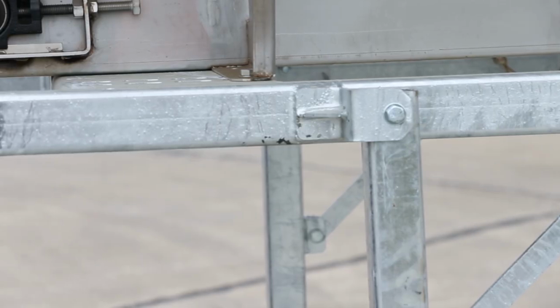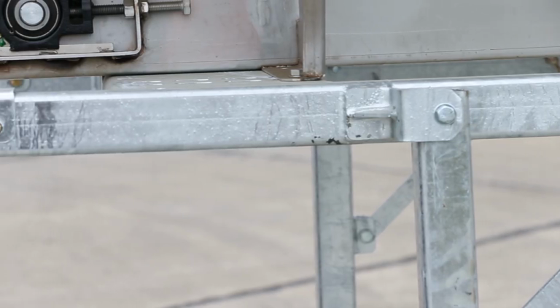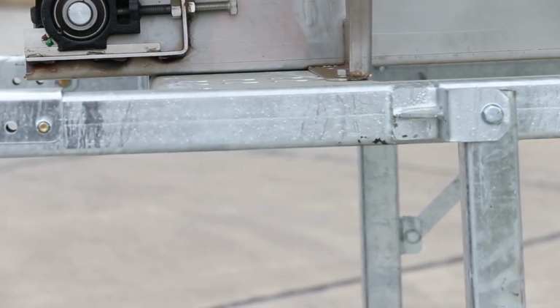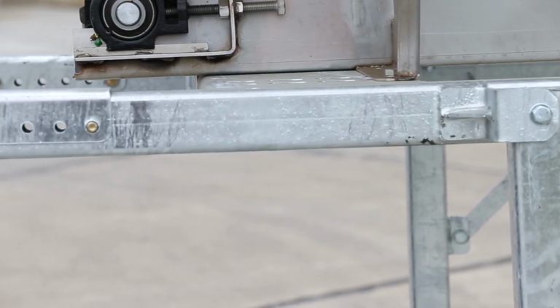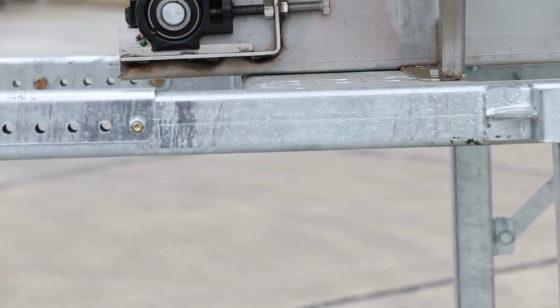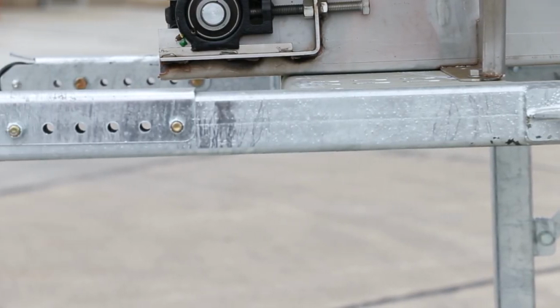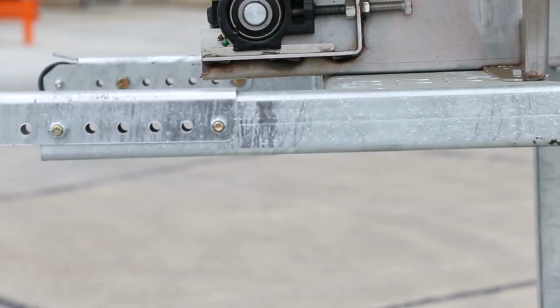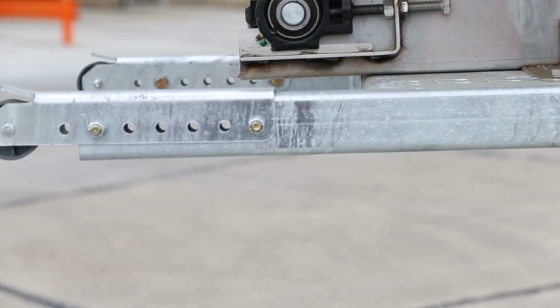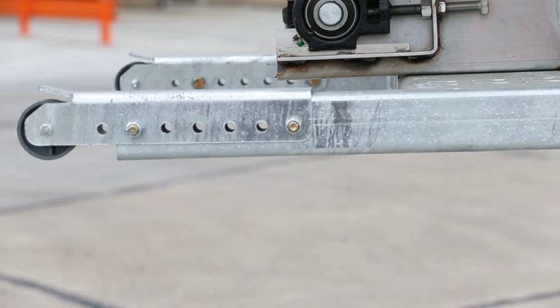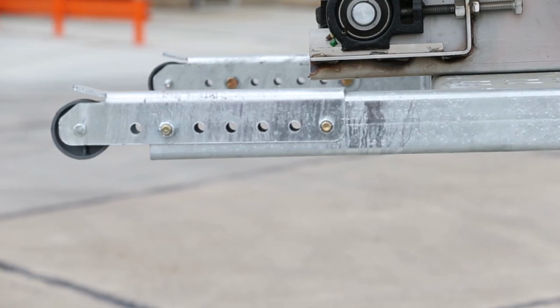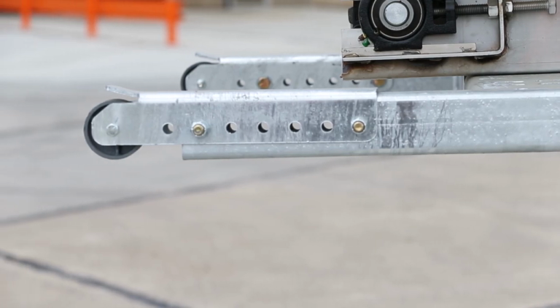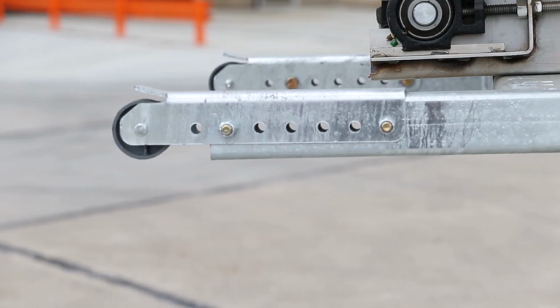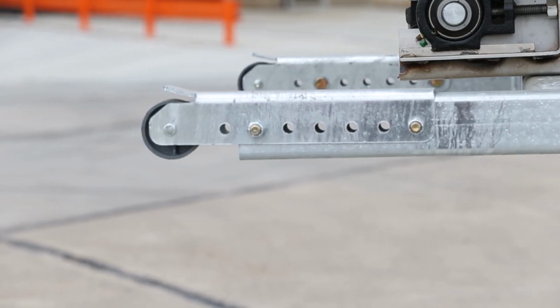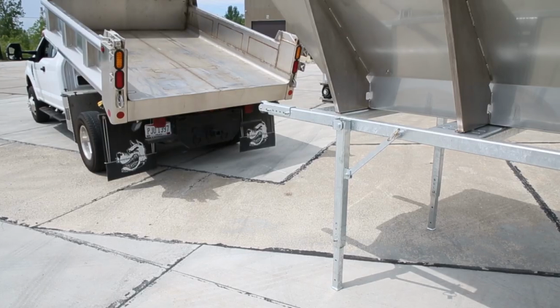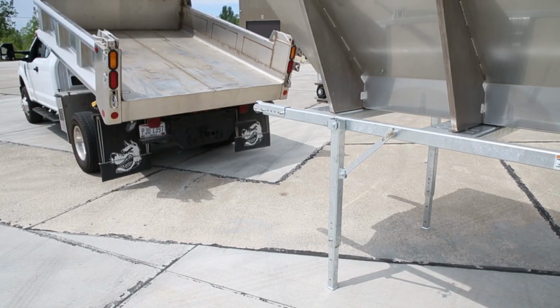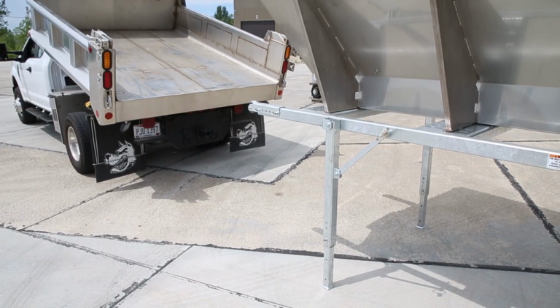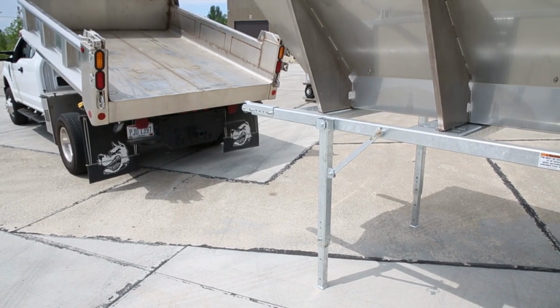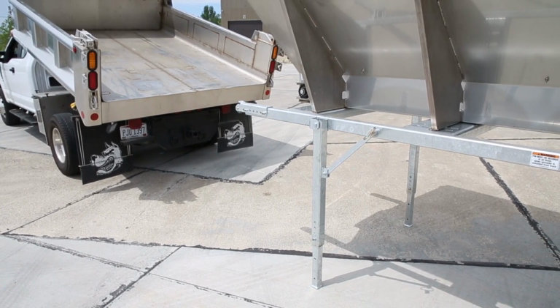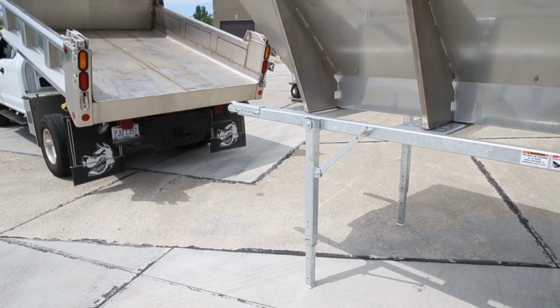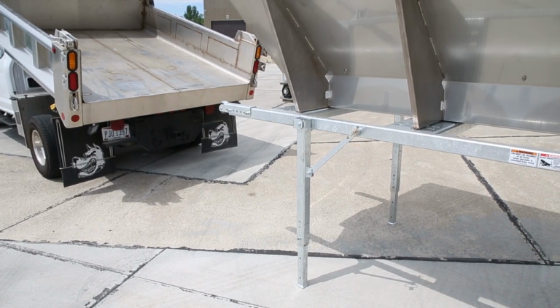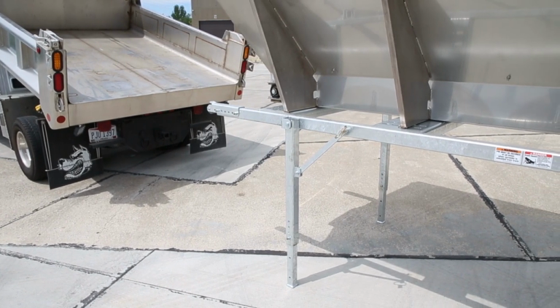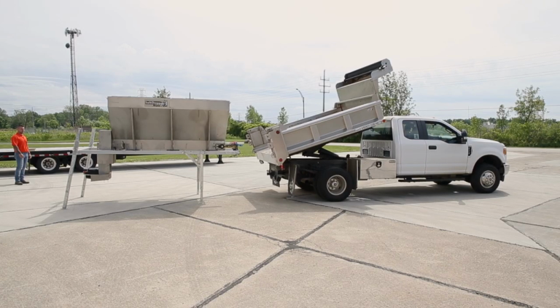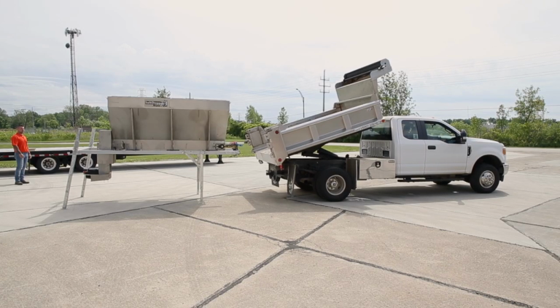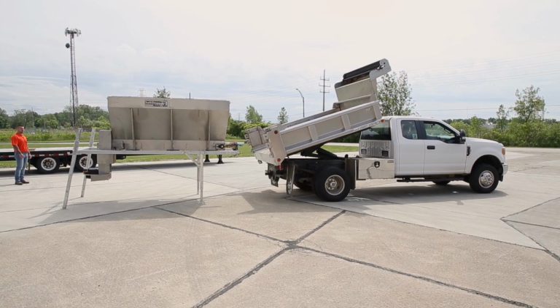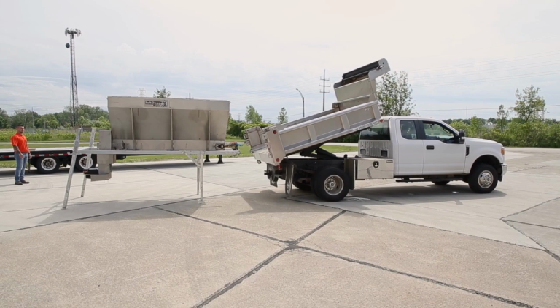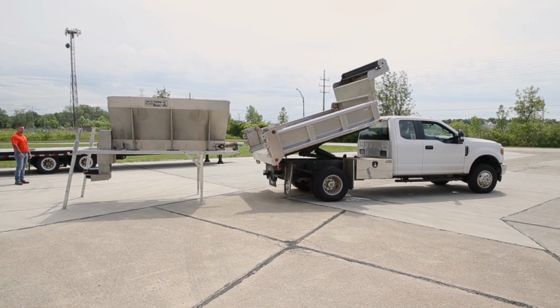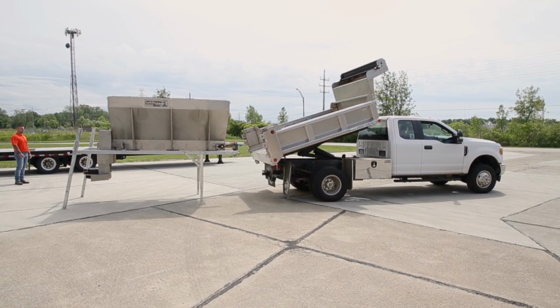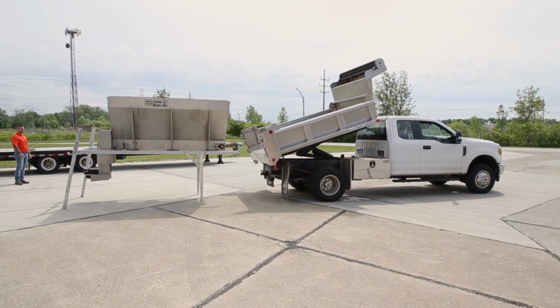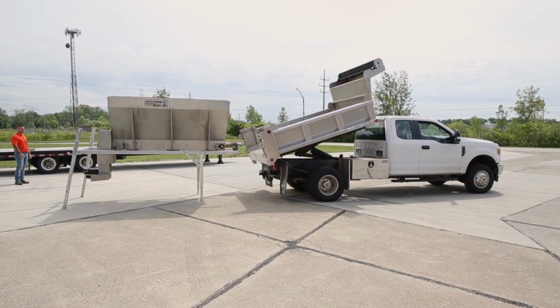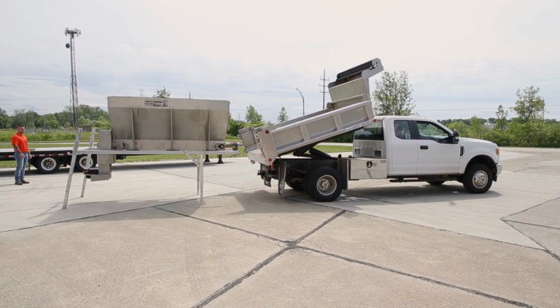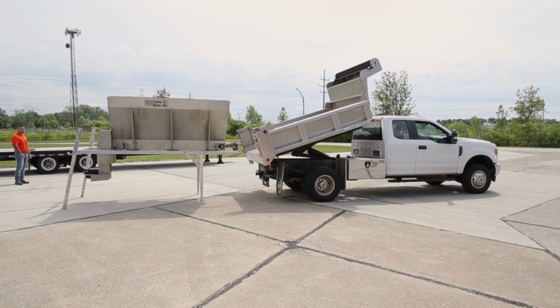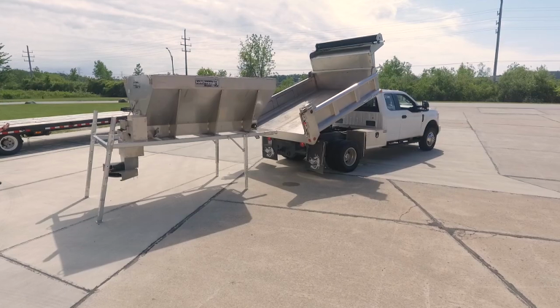To load your spreader onto the truck, start by adjusting the side rollers of the stand to be close to the sides of the dump body. You want about an inch of space on either side. This makes it easy to center the spreader and guide it onto the truck.